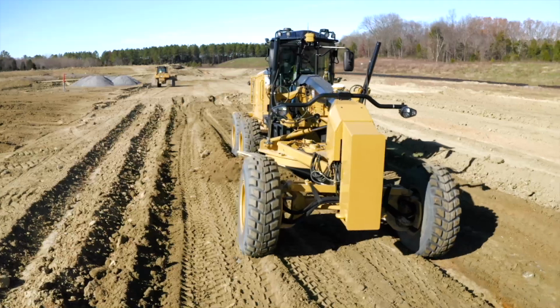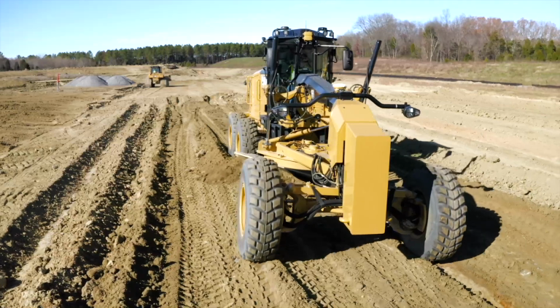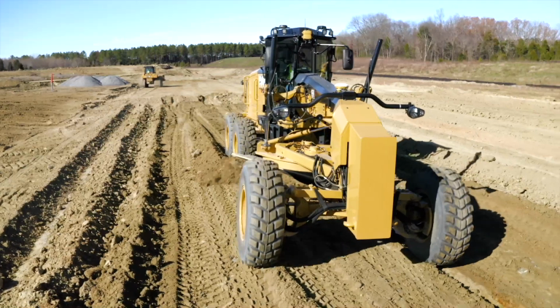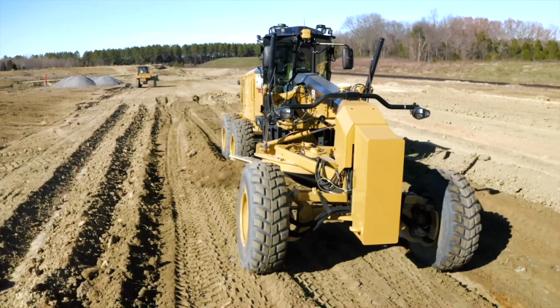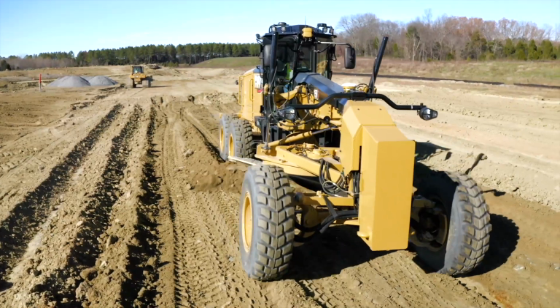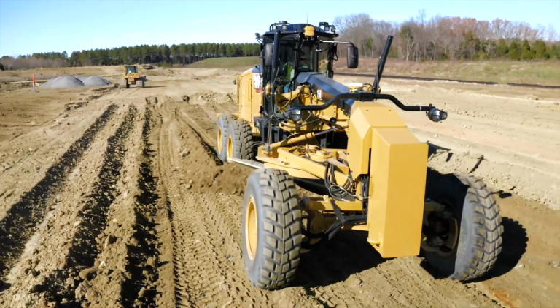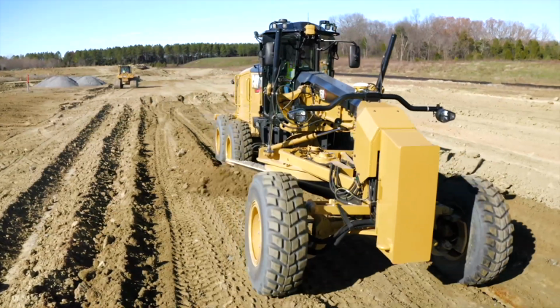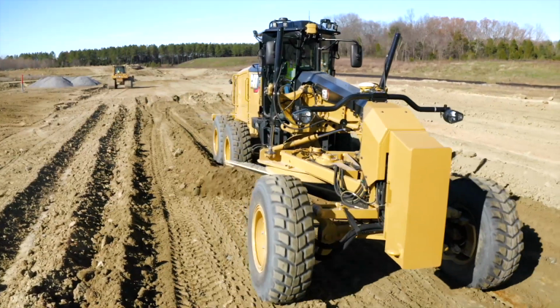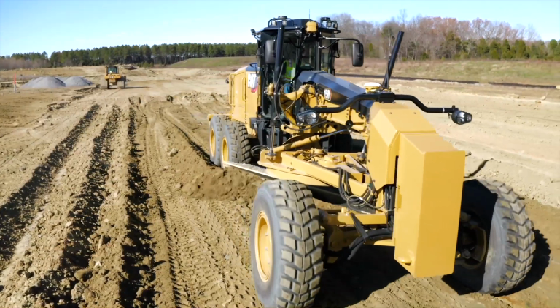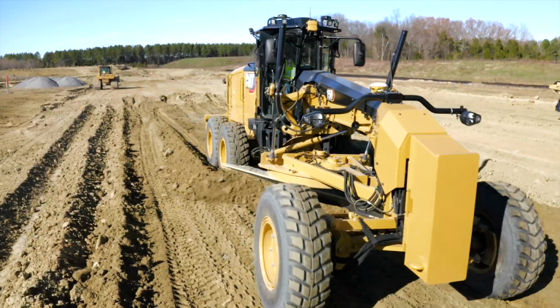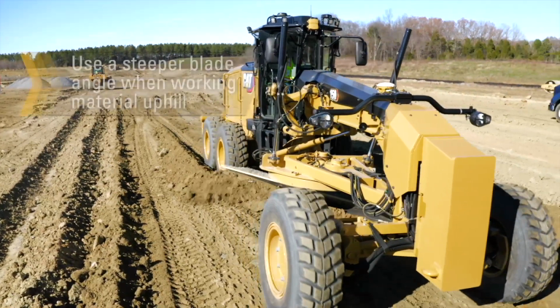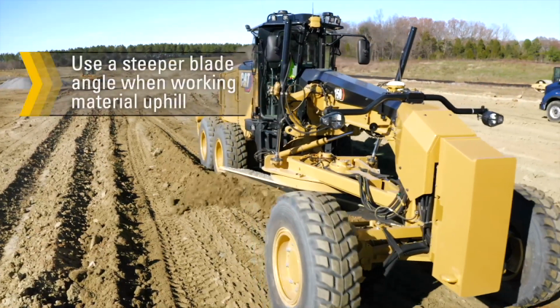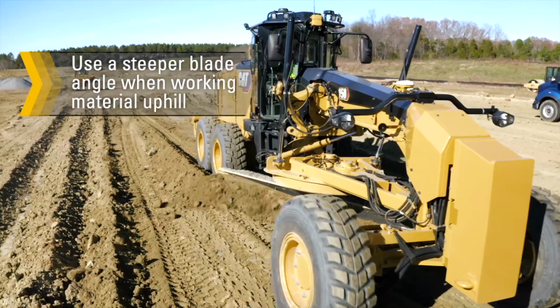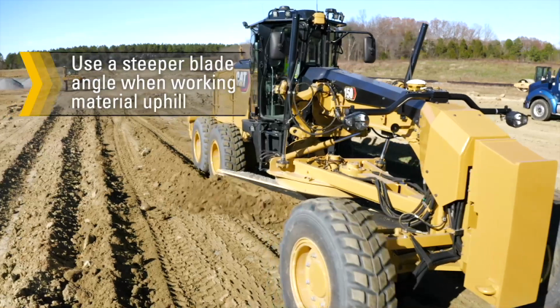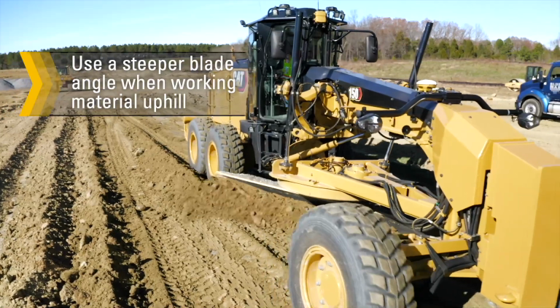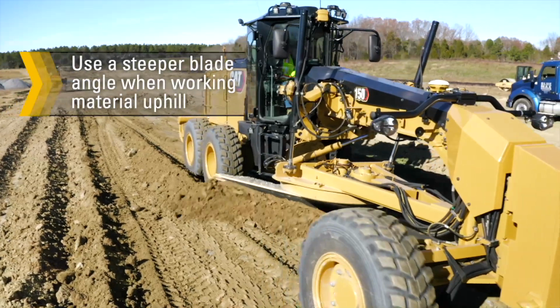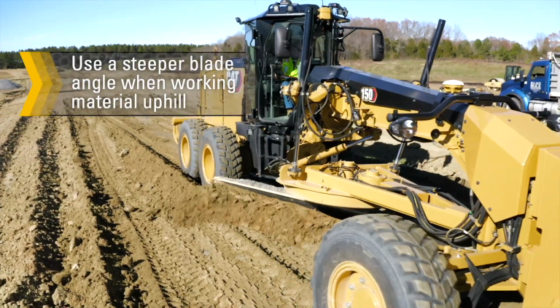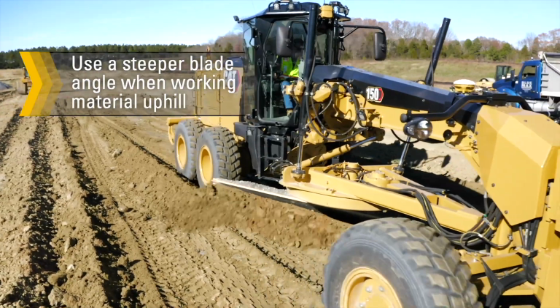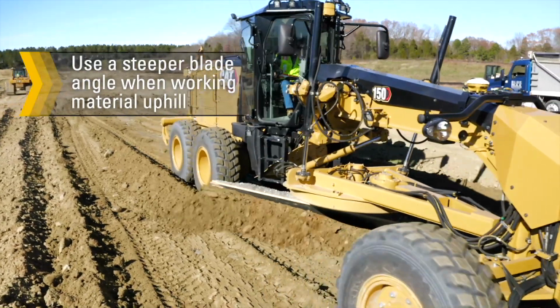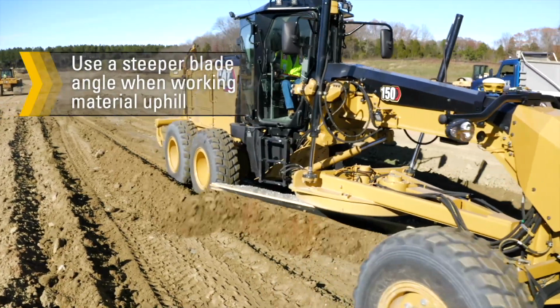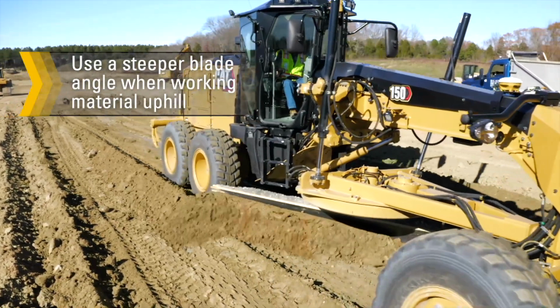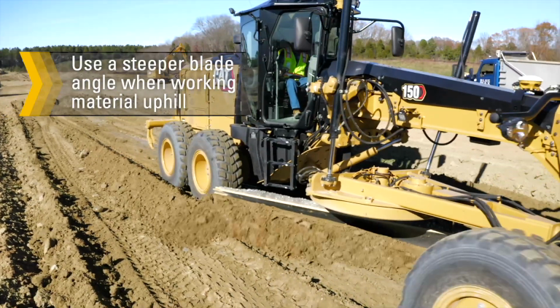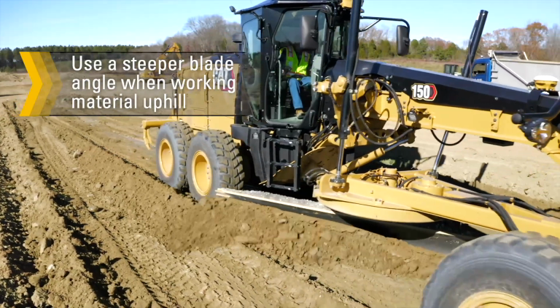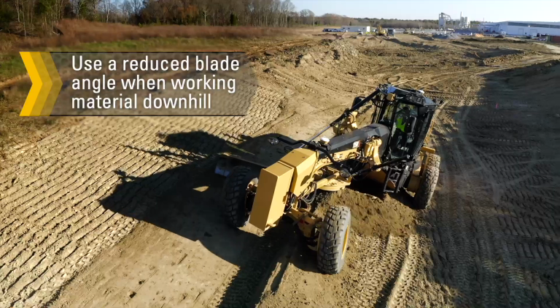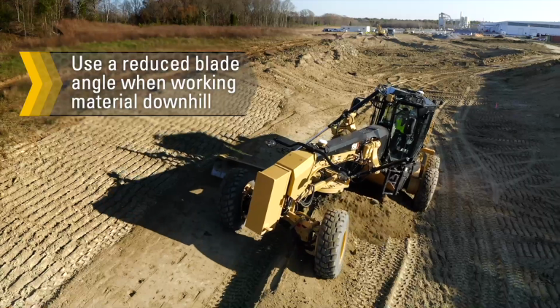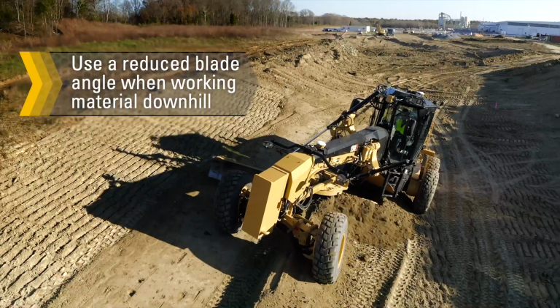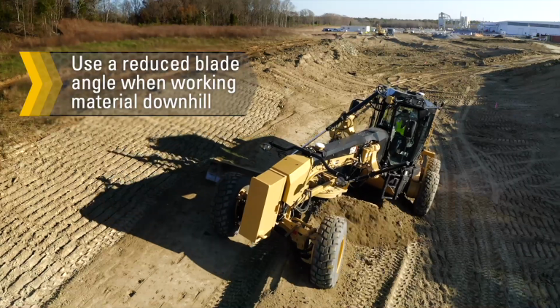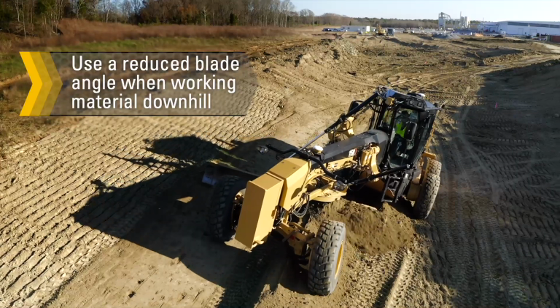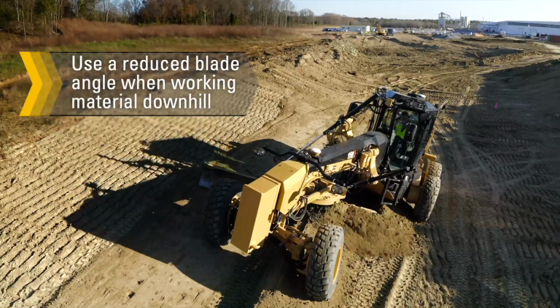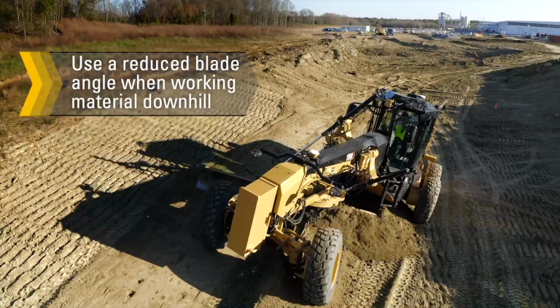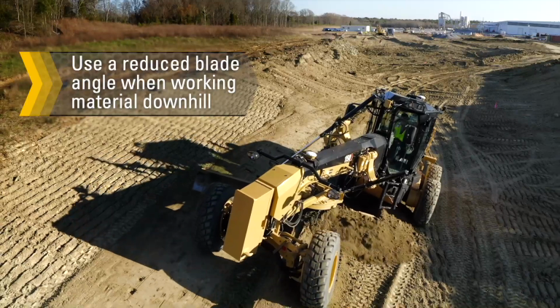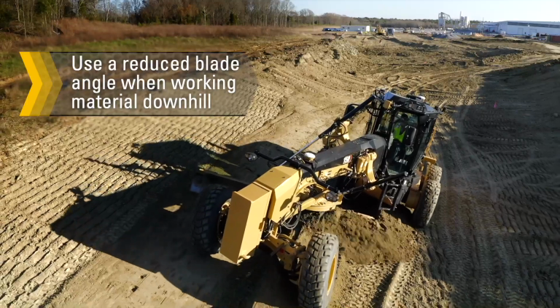Maintaining a similar material flow off the mold board requires the use of a steeper blade angle when working material uphill and a reduced blade angle when working material downhill.